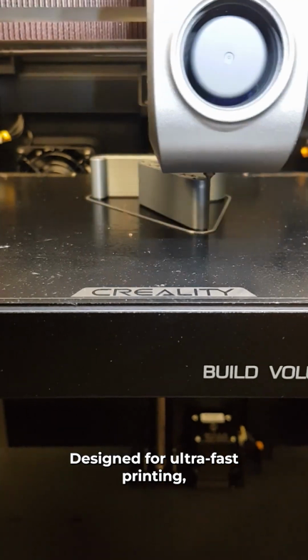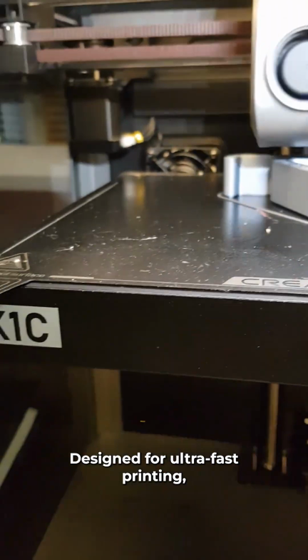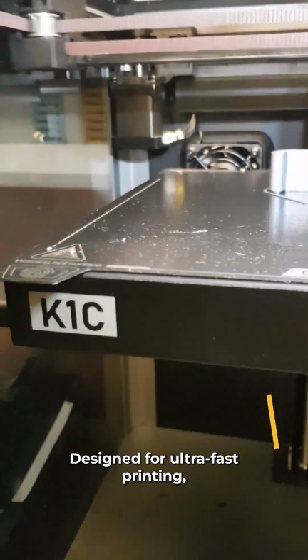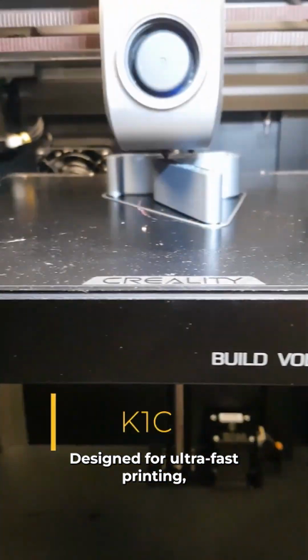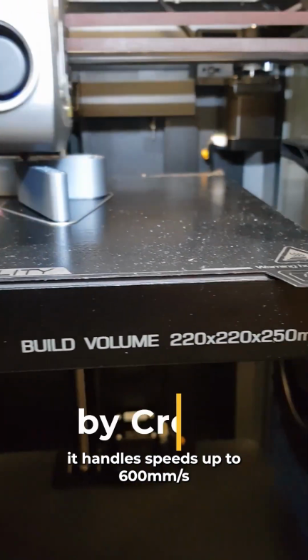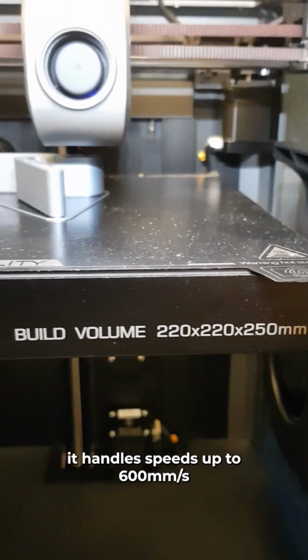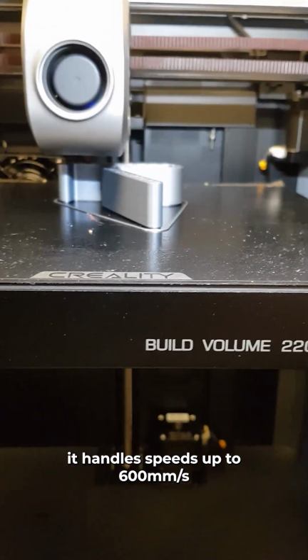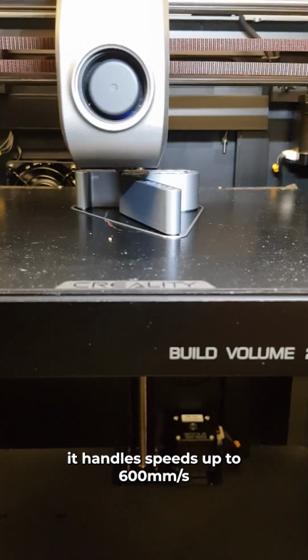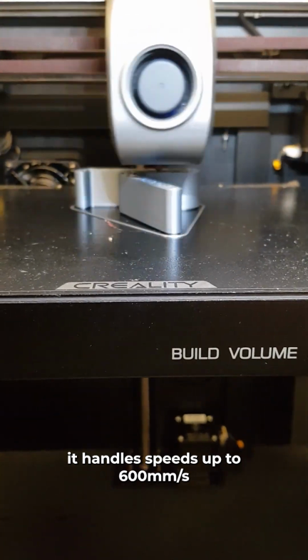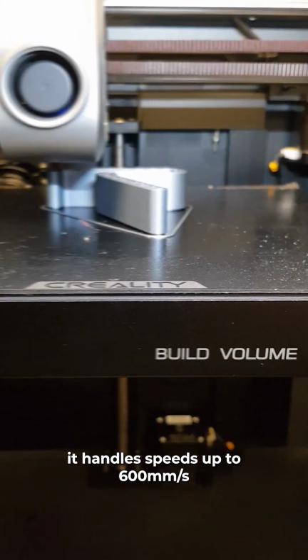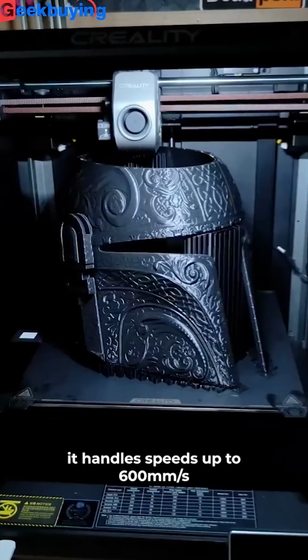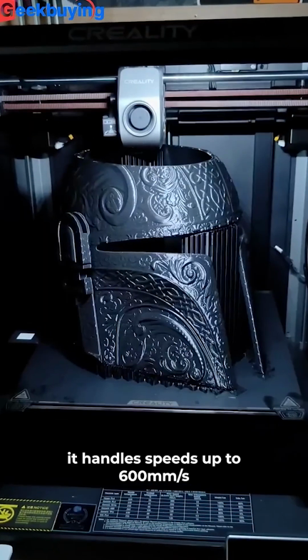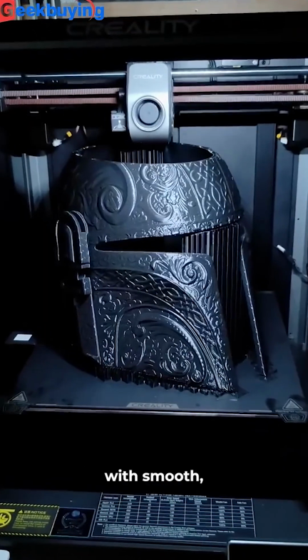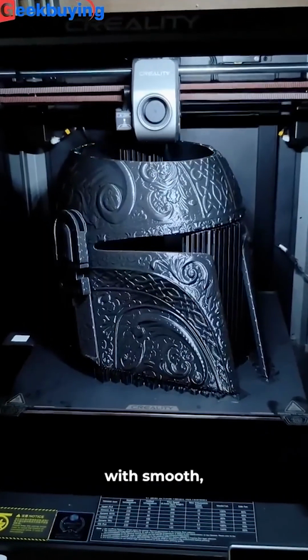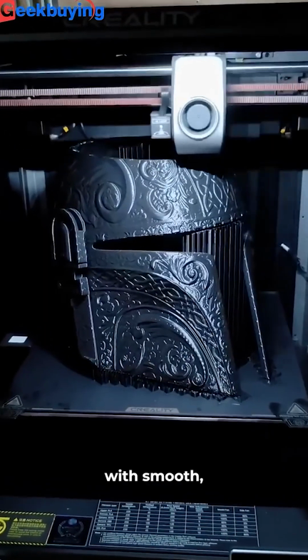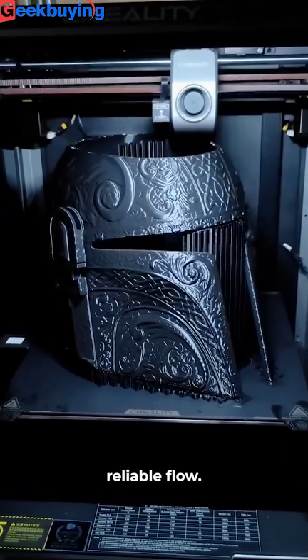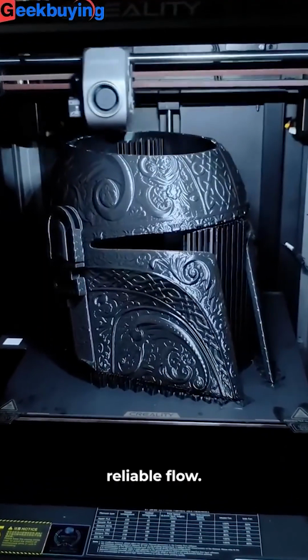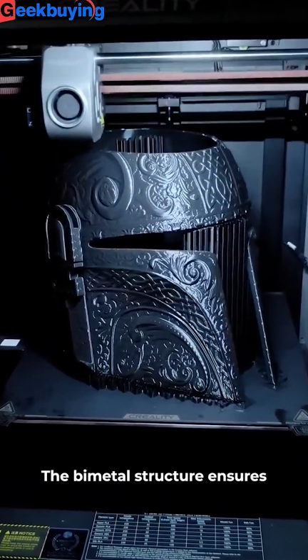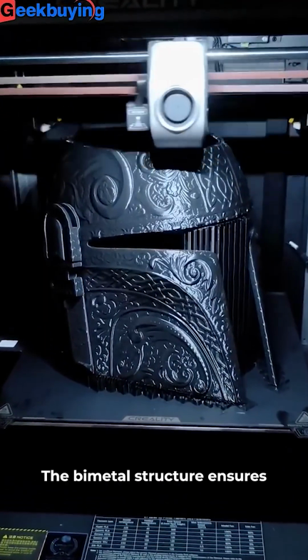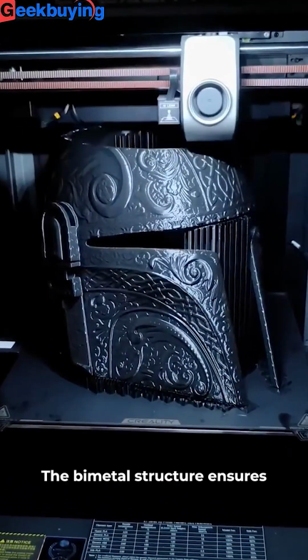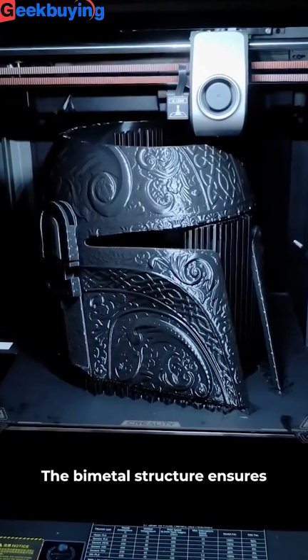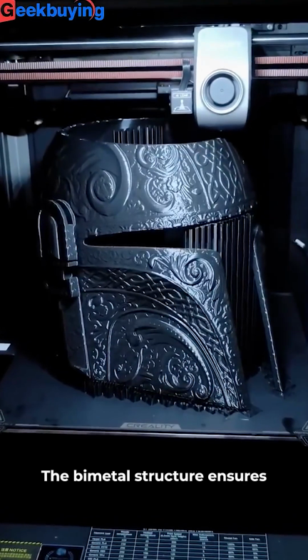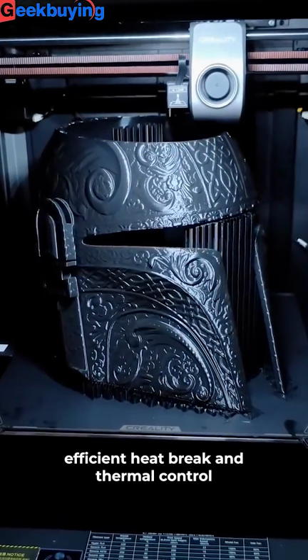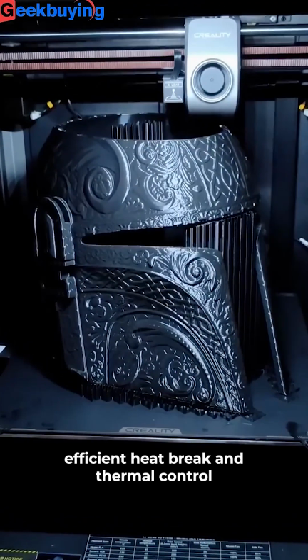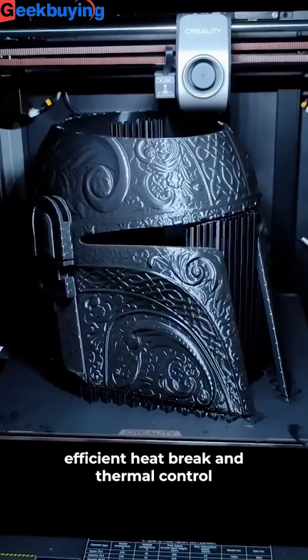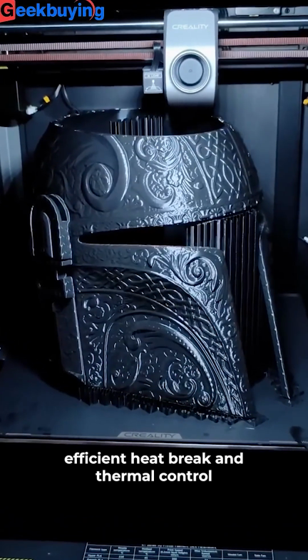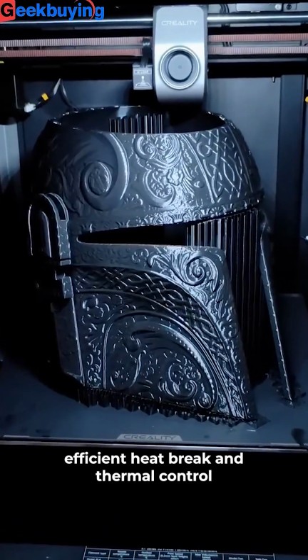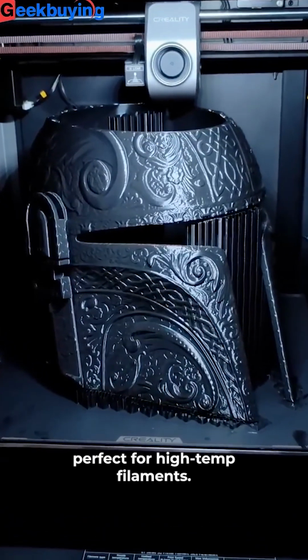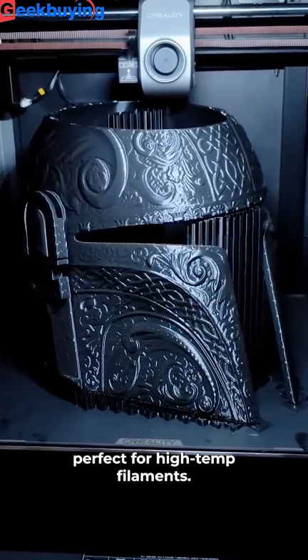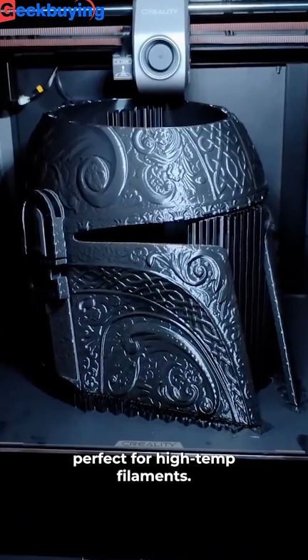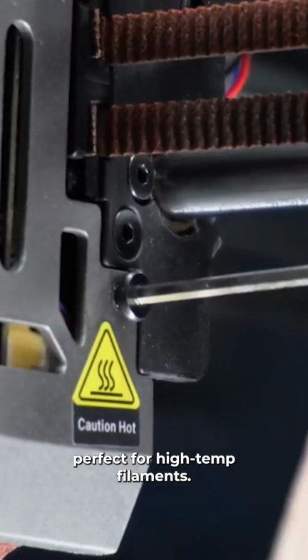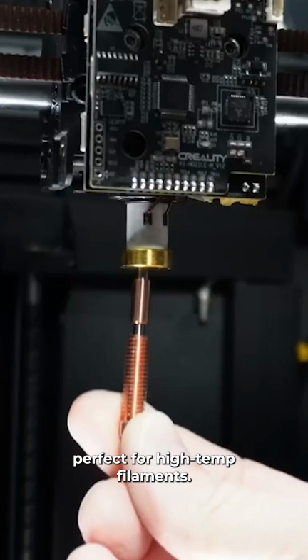Designed for ultra-fast printing, it handles speeds up to 600 millimeters per second with smooth, reliable flow. The bi-metal structure ensures efficient heatbreak and thermal control — perfect for high-temp filaments.